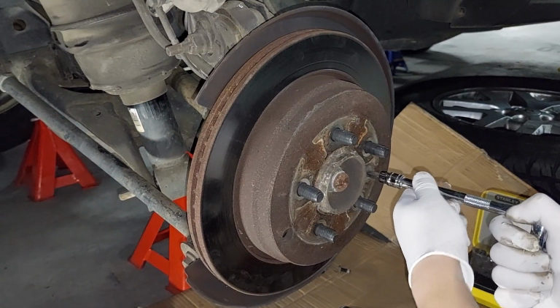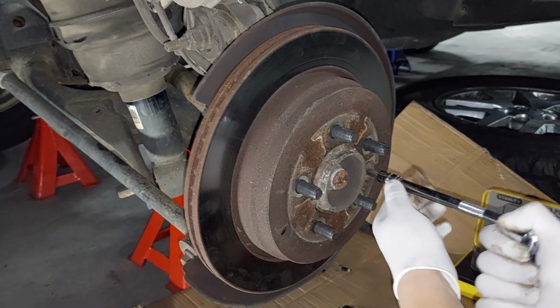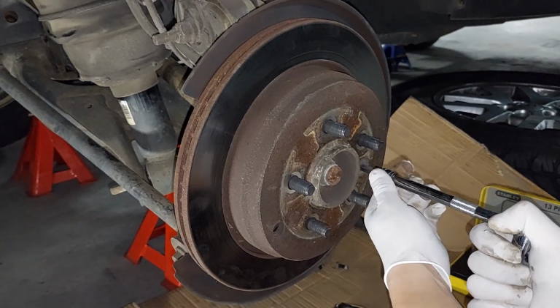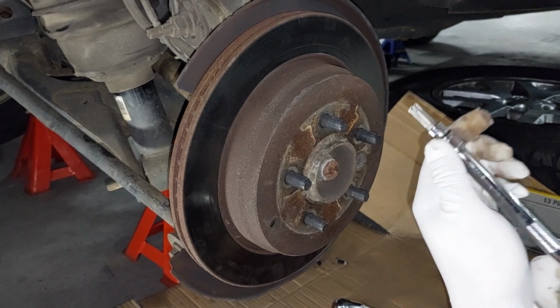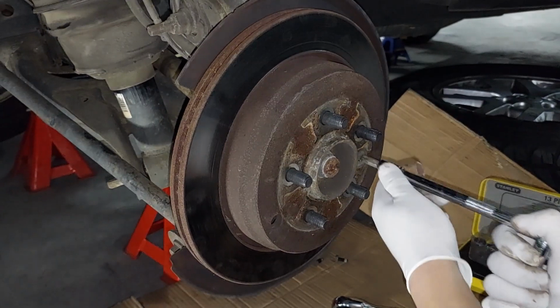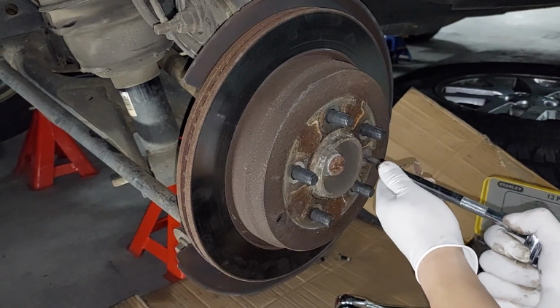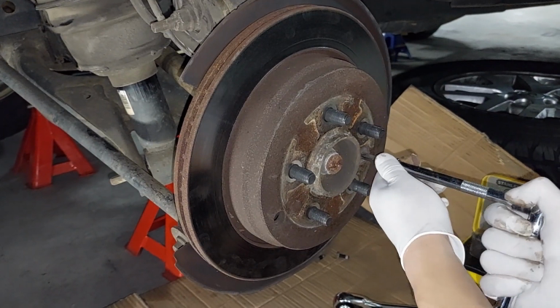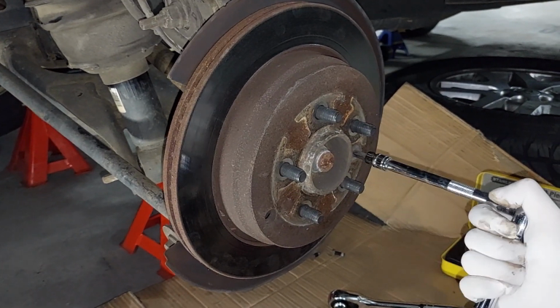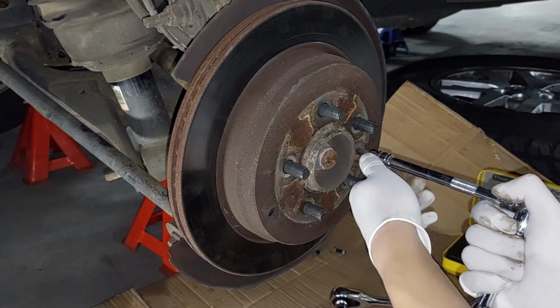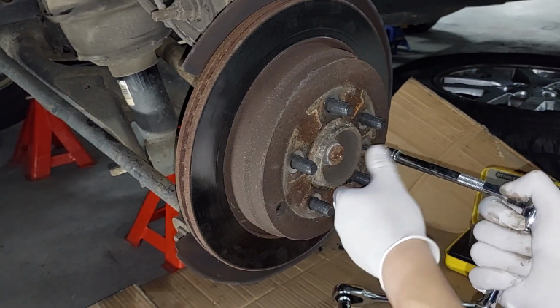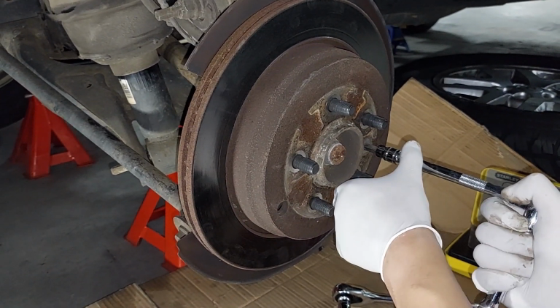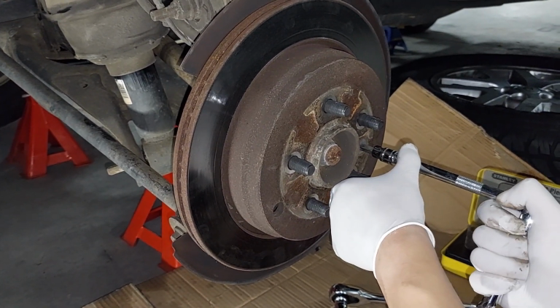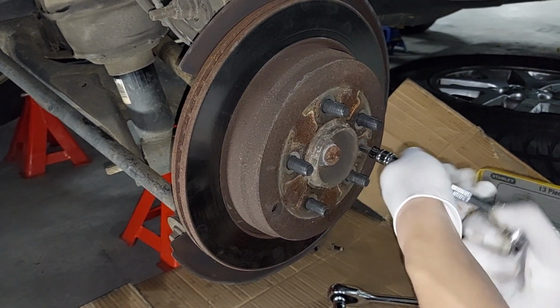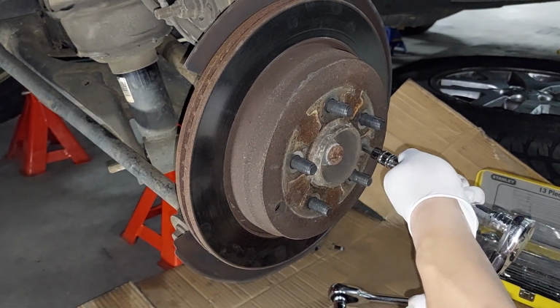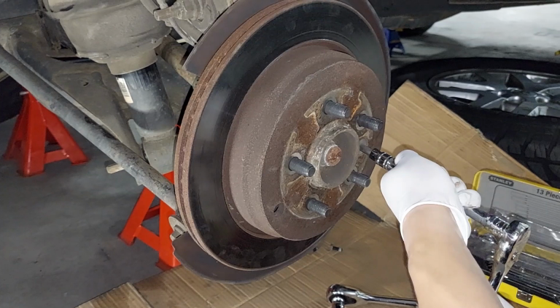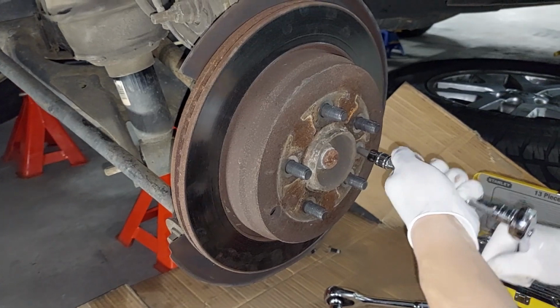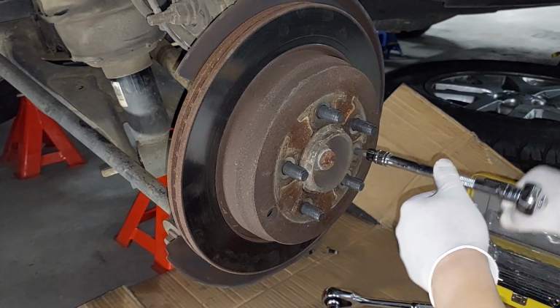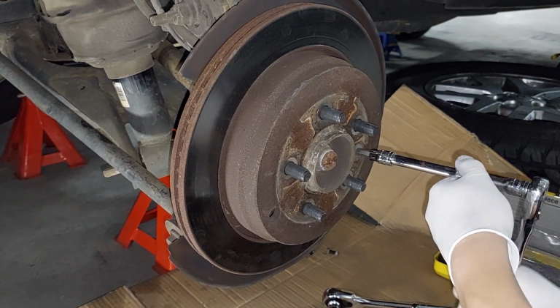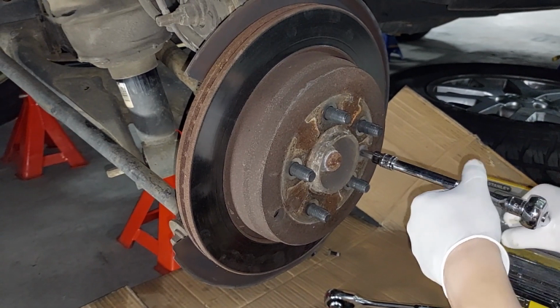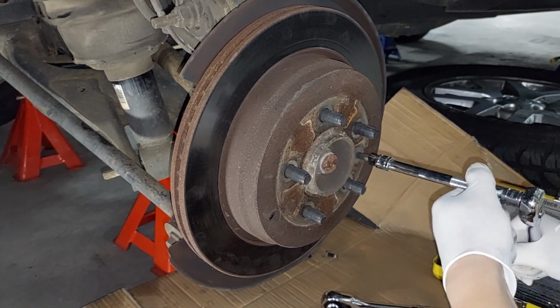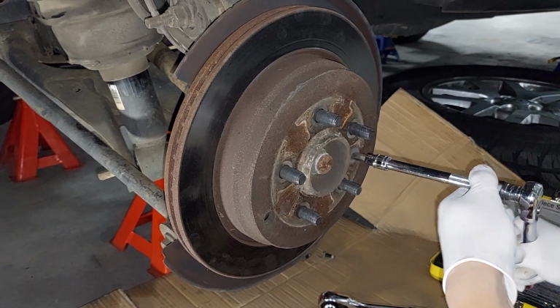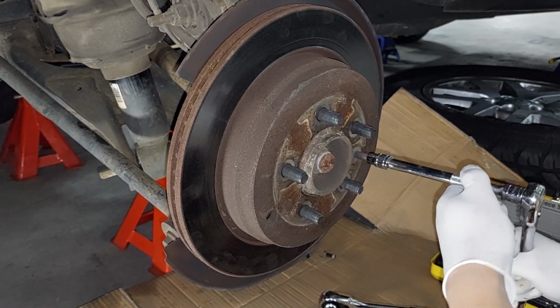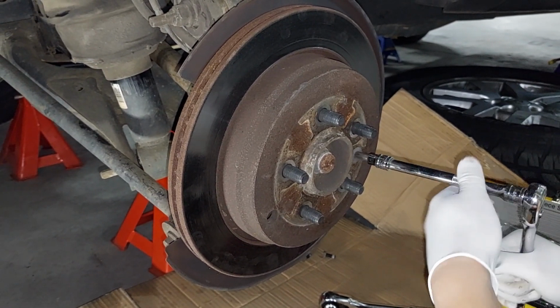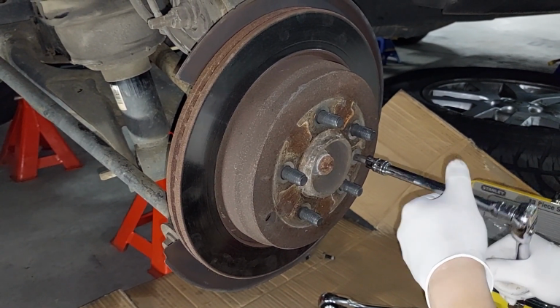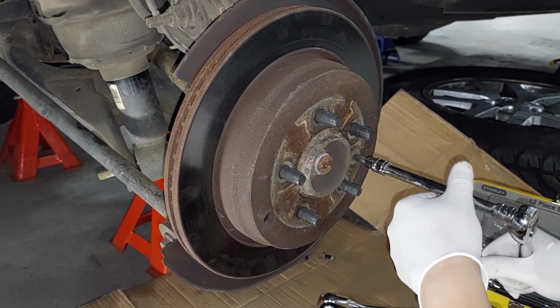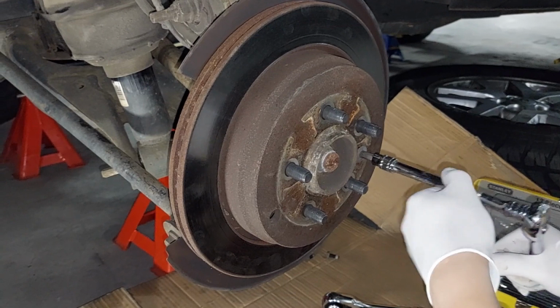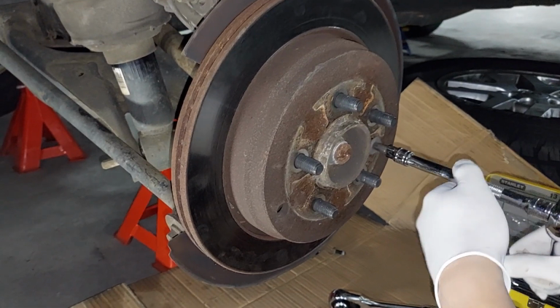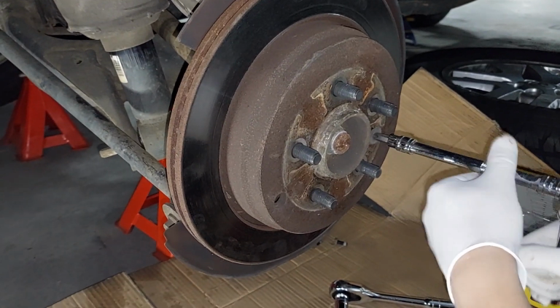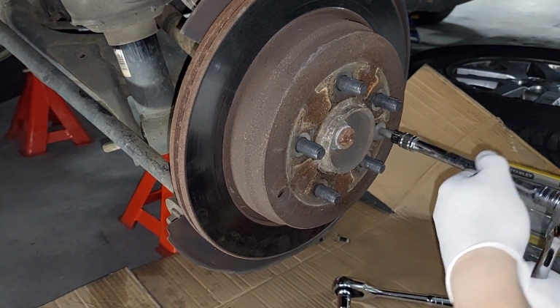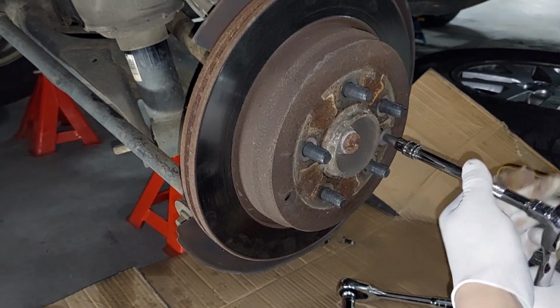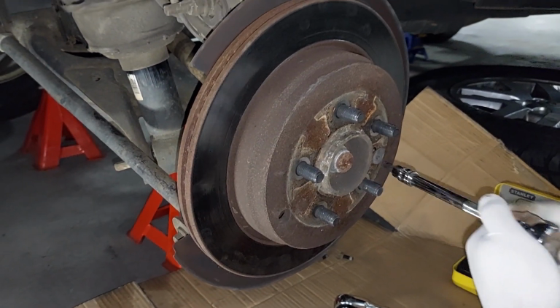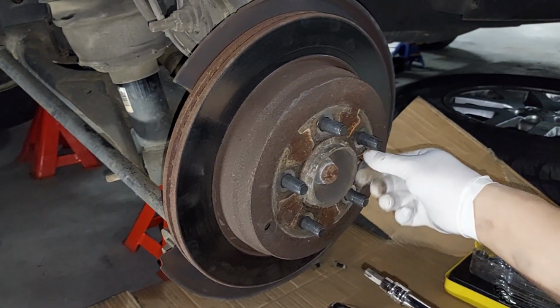Next is getting the disc off the hub. There's a T50 Torx screw and it's not that tight — the torque setting for this one is only 35 Newton metres, so it's not that bad.